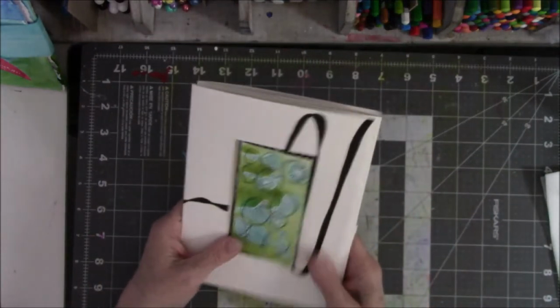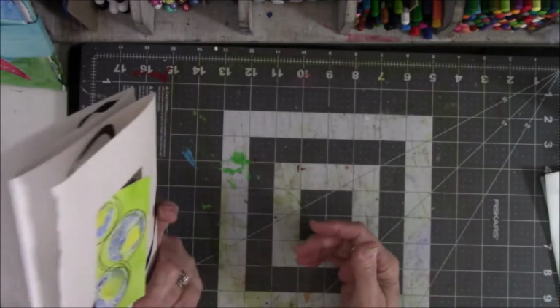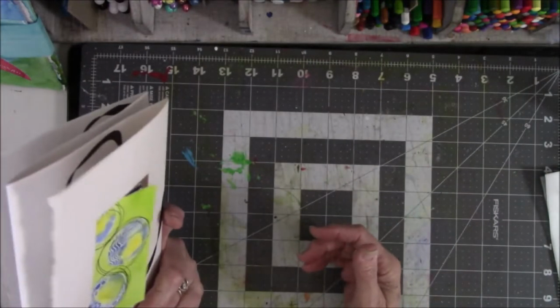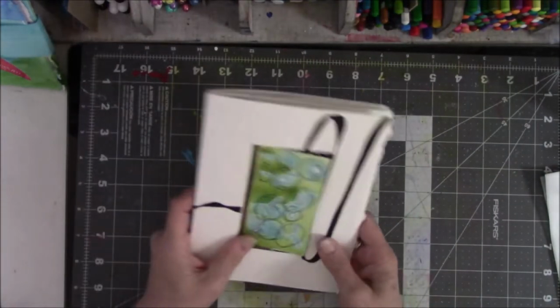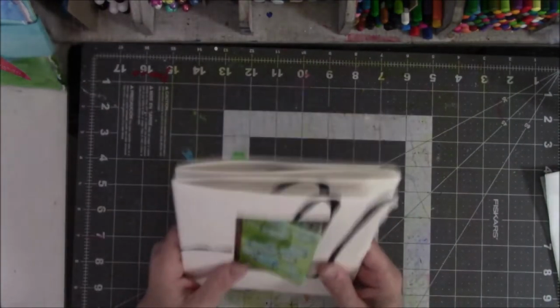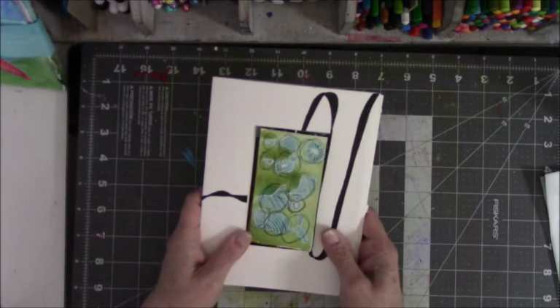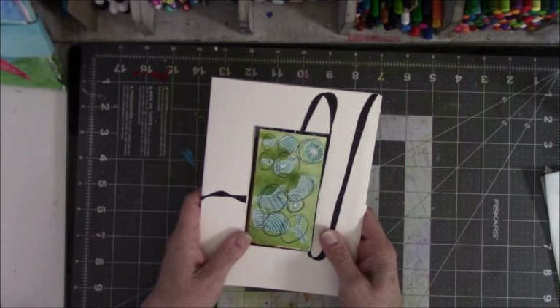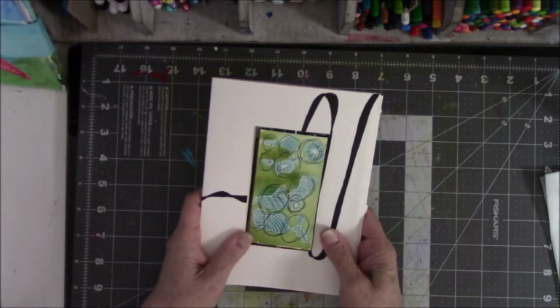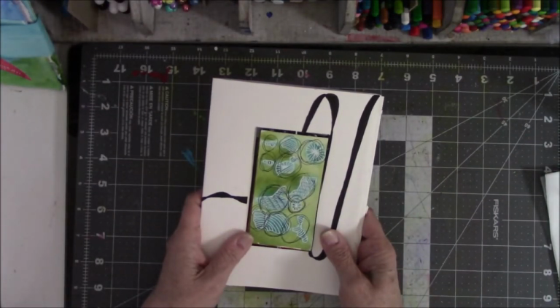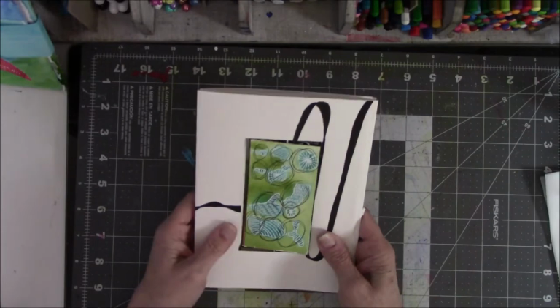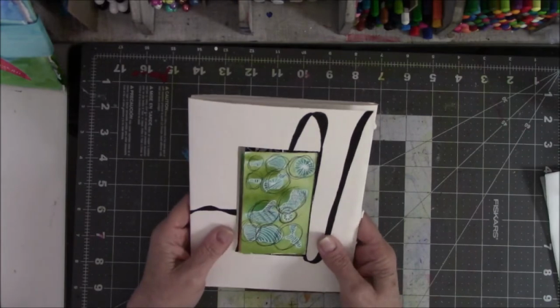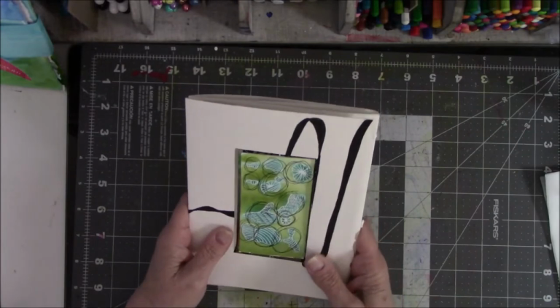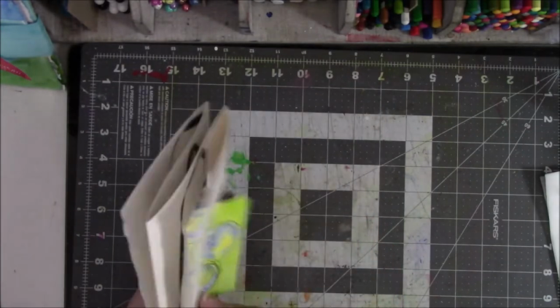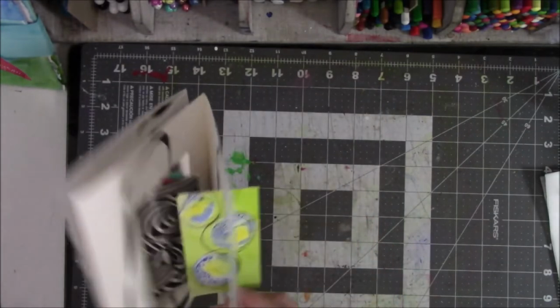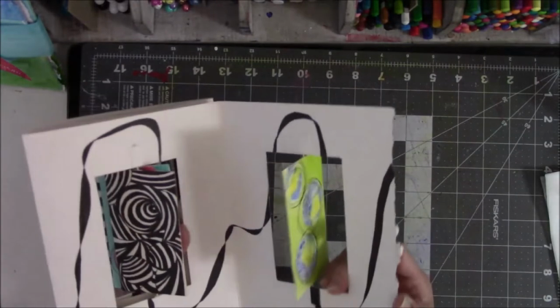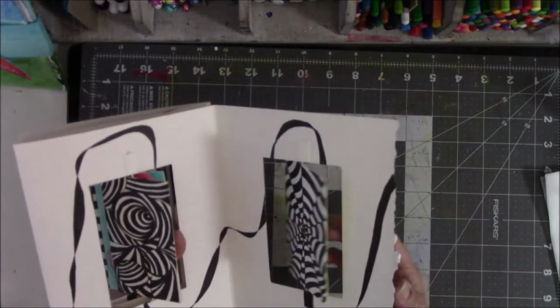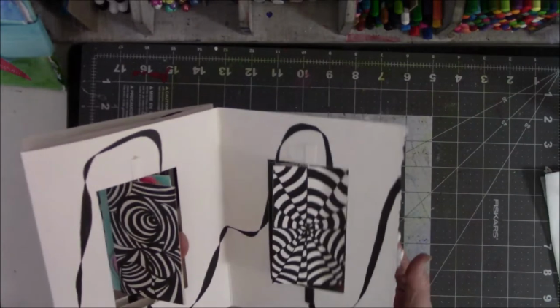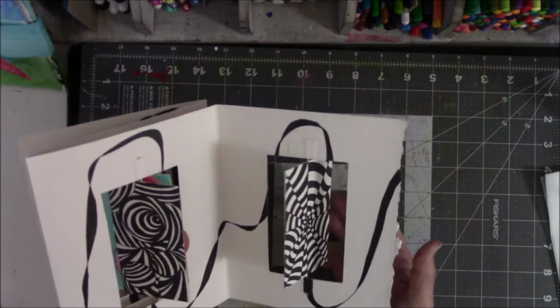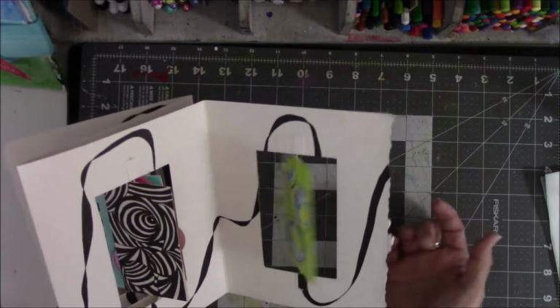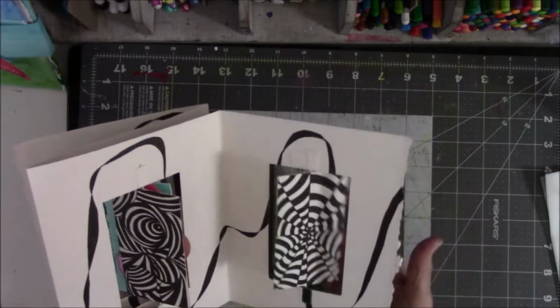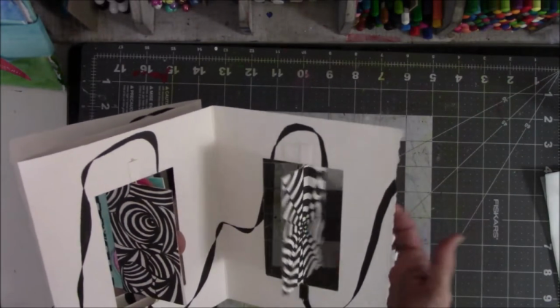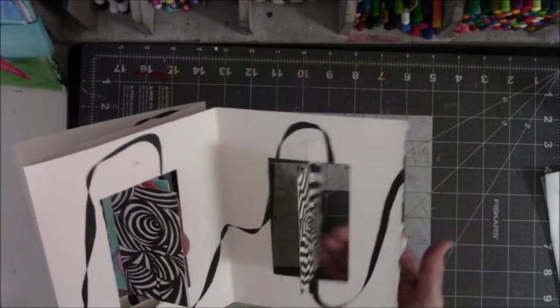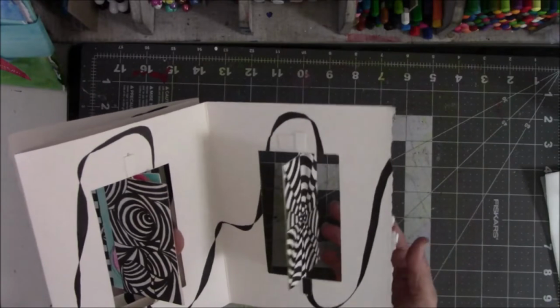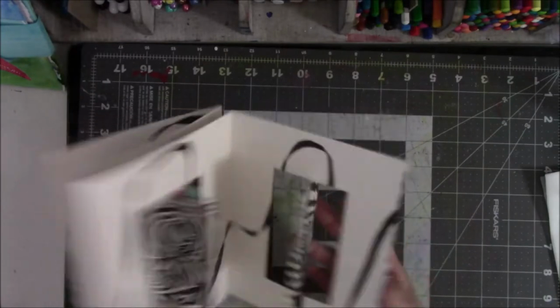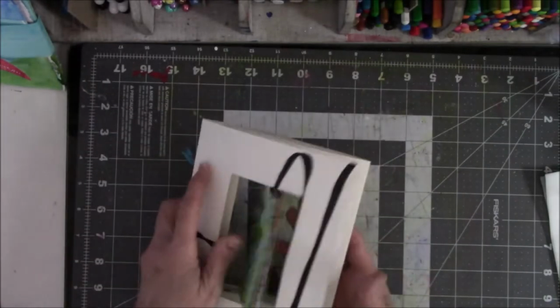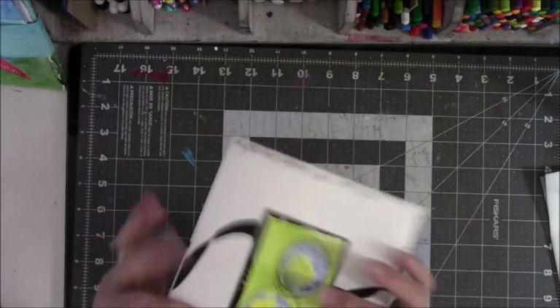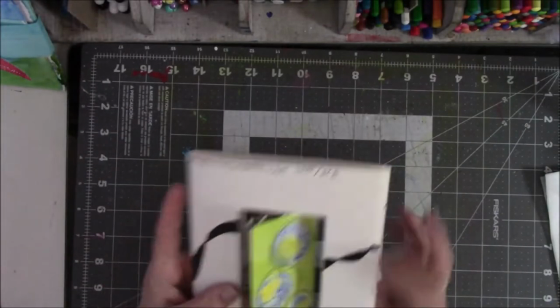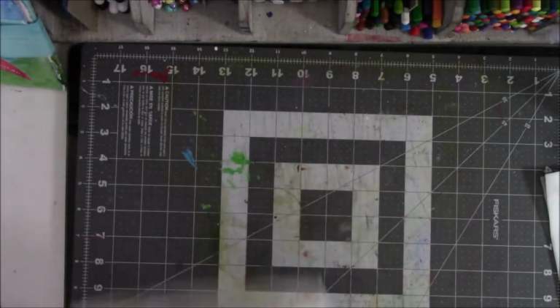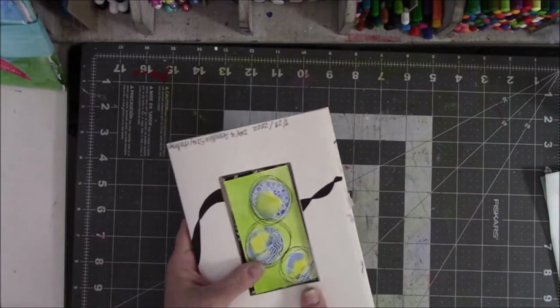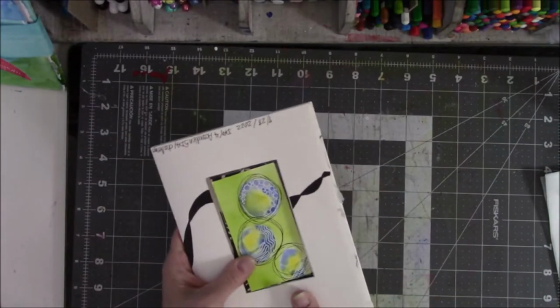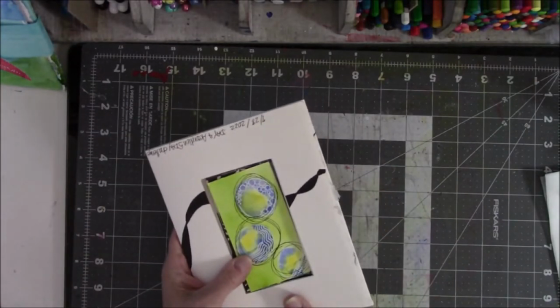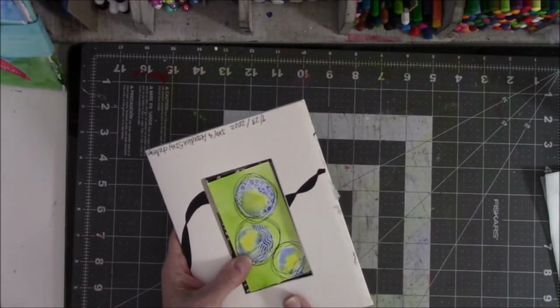I've never made anything like this. It's super easy to make — not rocket science, thank goodness, because I would not be making it. It's a very clever design and I really had a good time making this. All right, so that's number three.